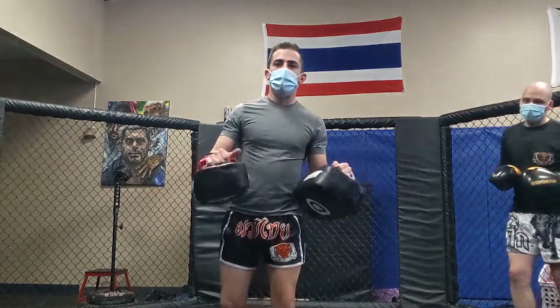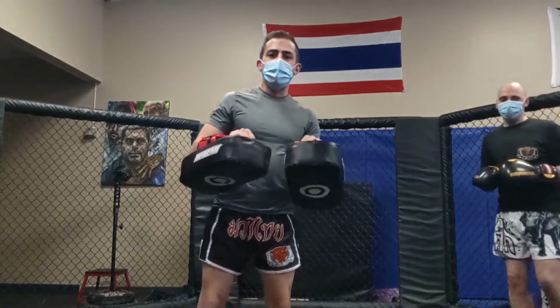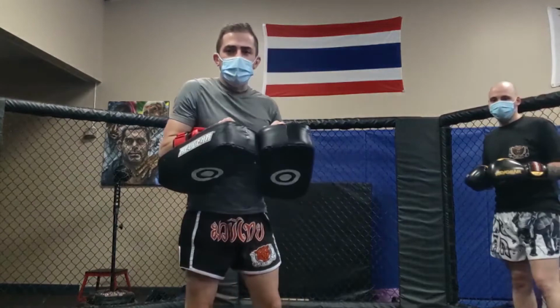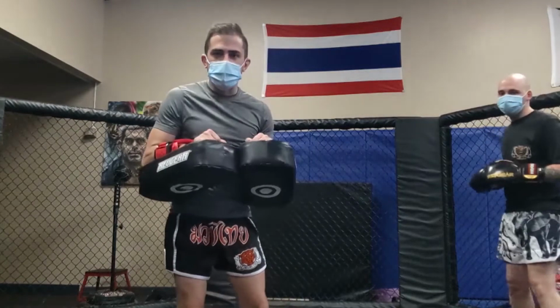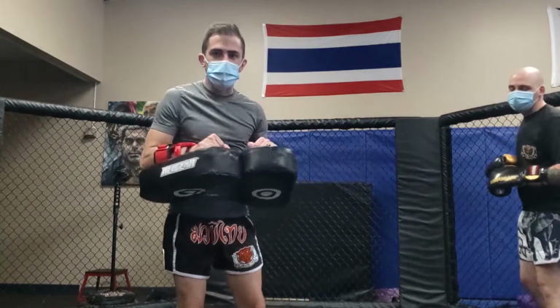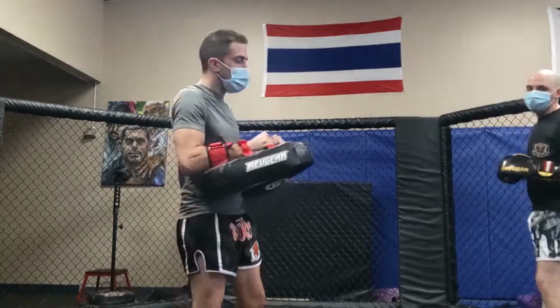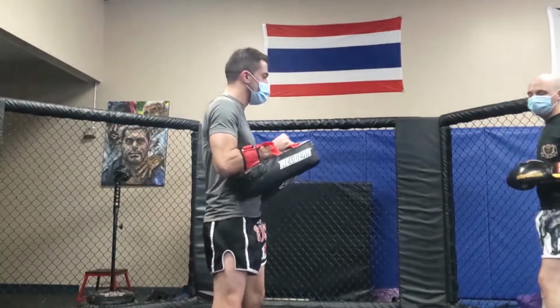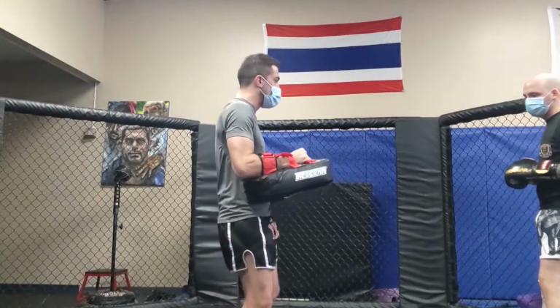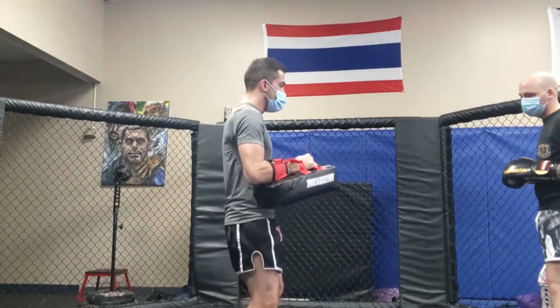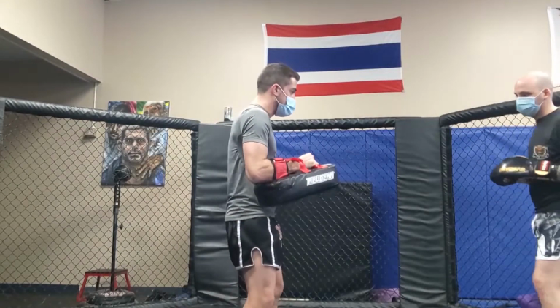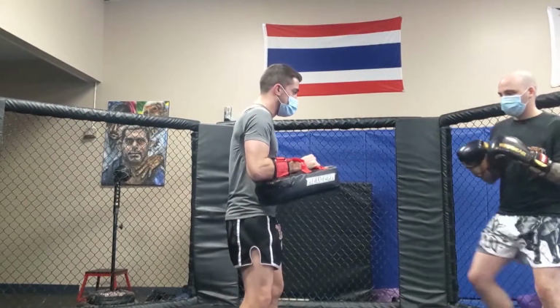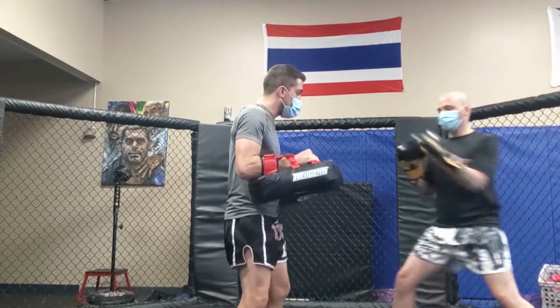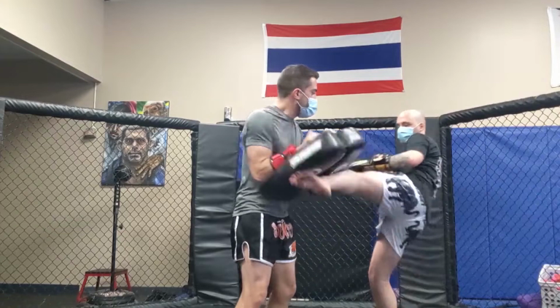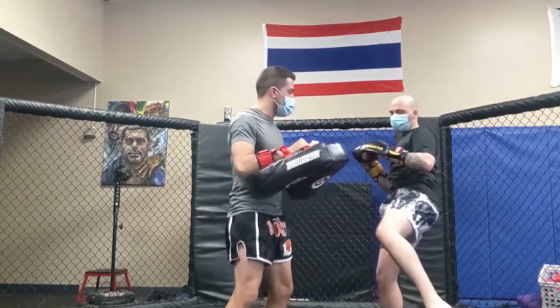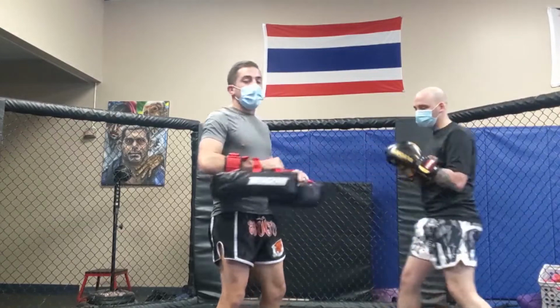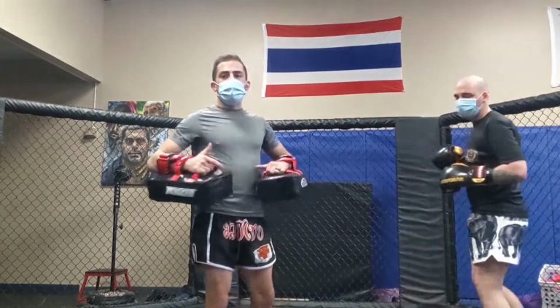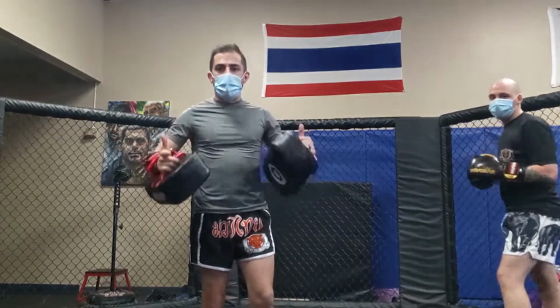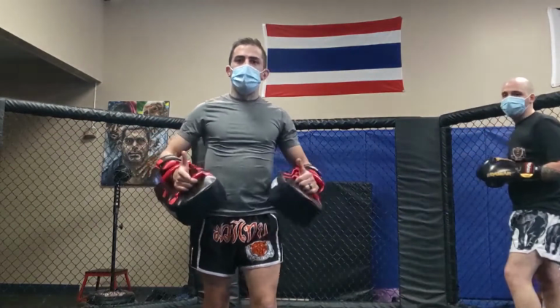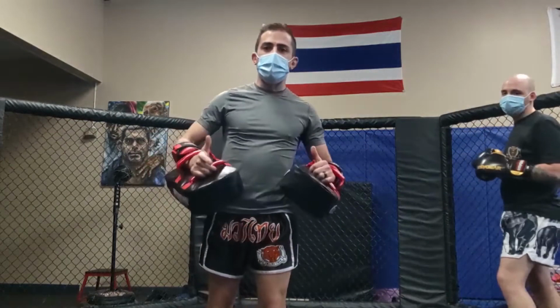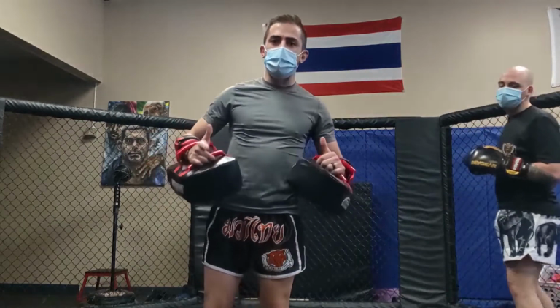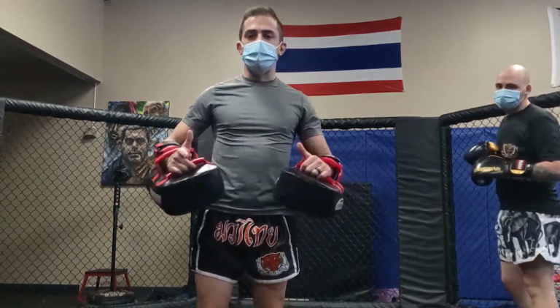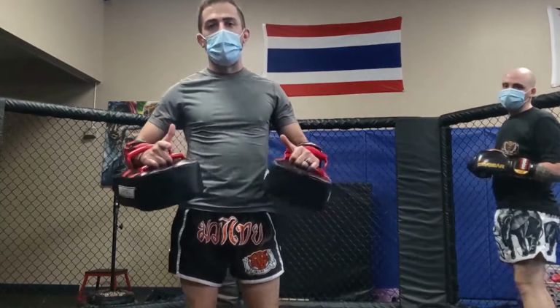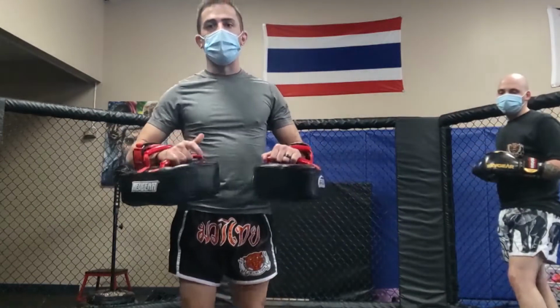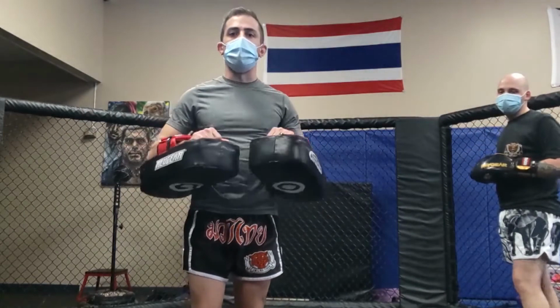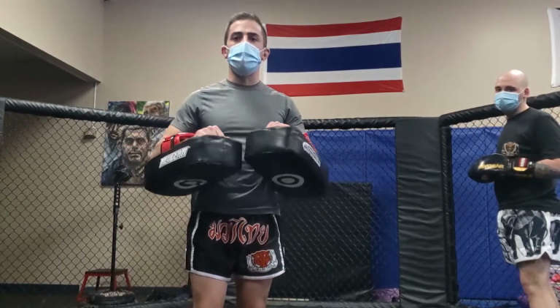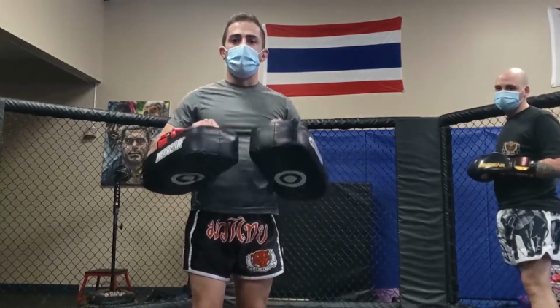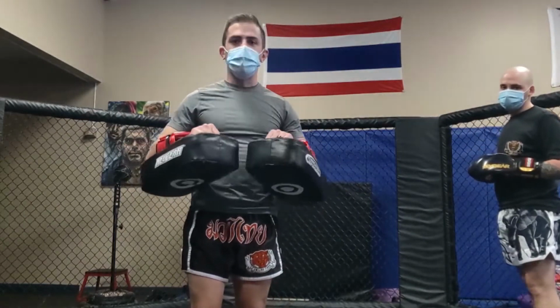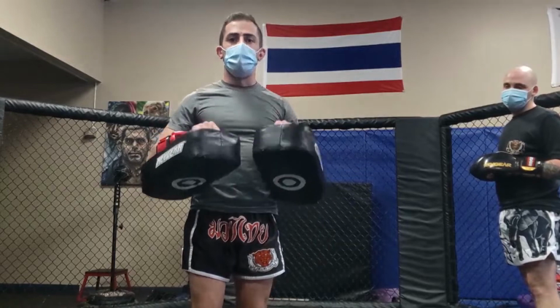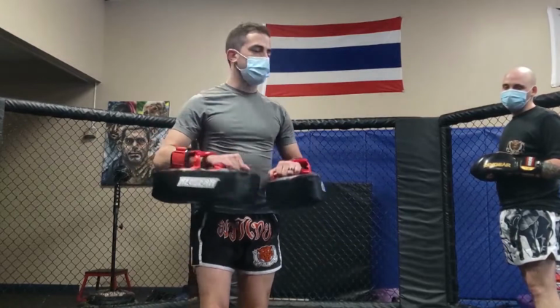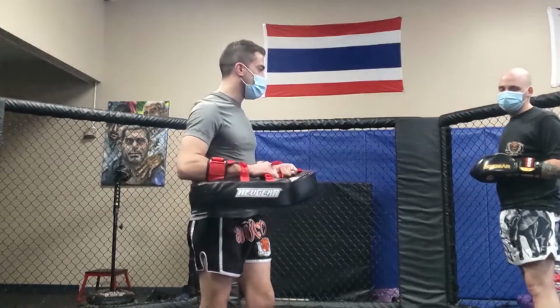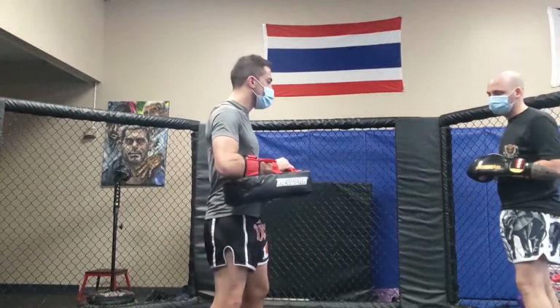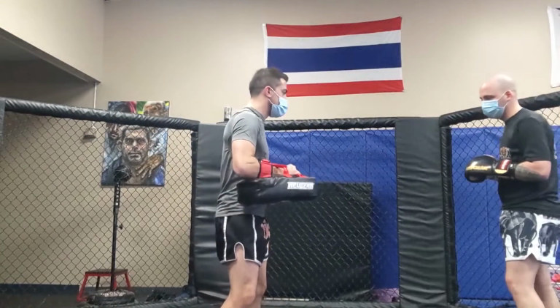I've got to keep everything nice and tight. Now when he goes to kick, I breathe out every time he kicks — hush, hush, hush — every time. Ready, go.